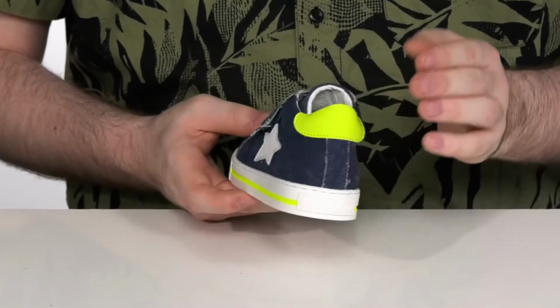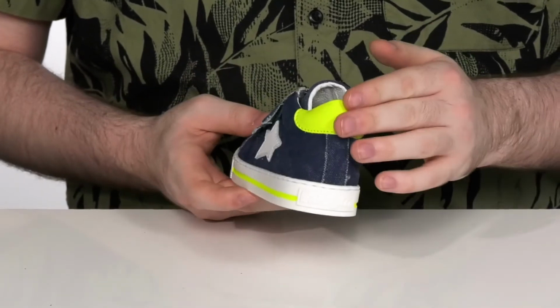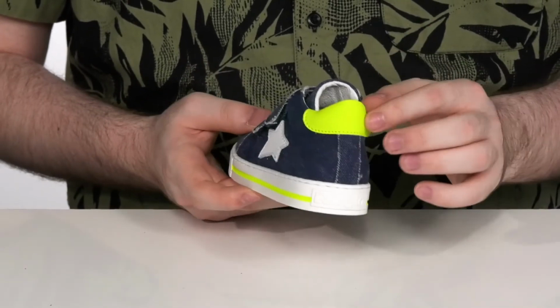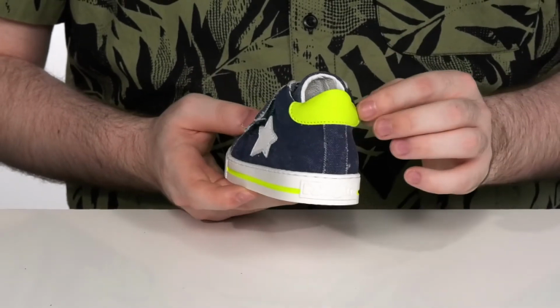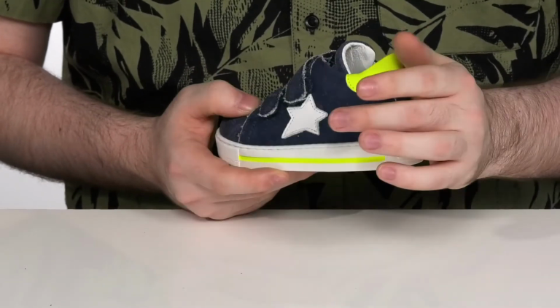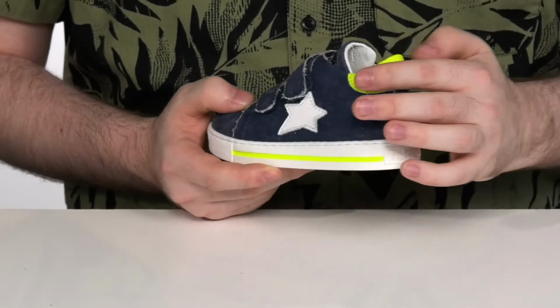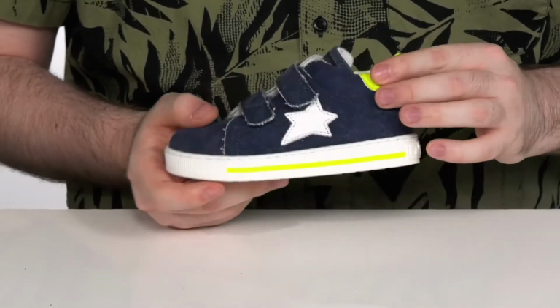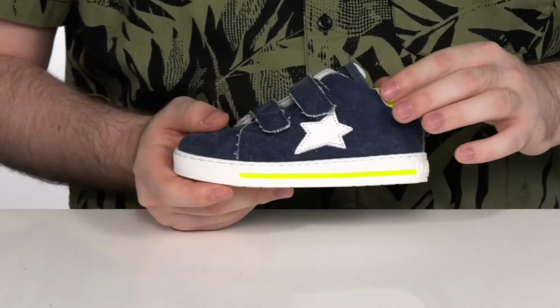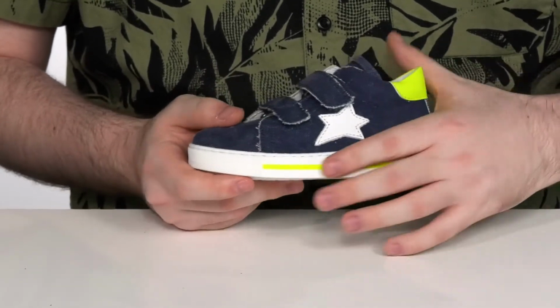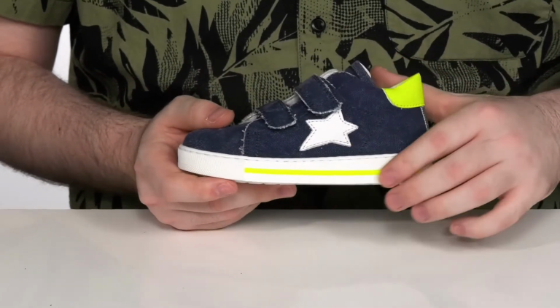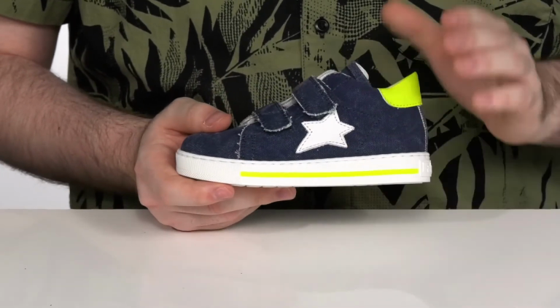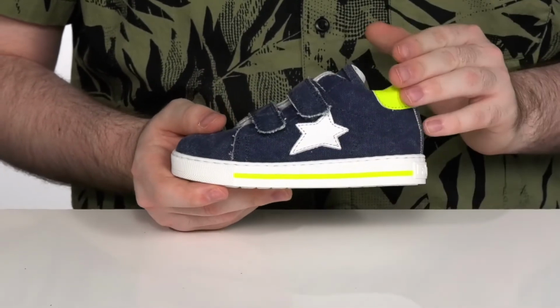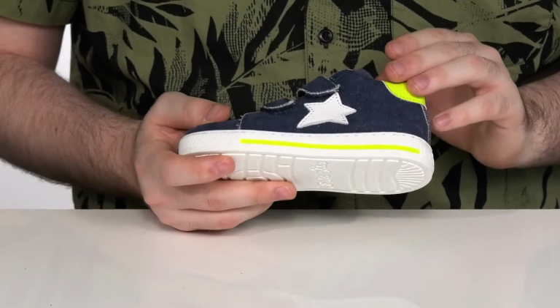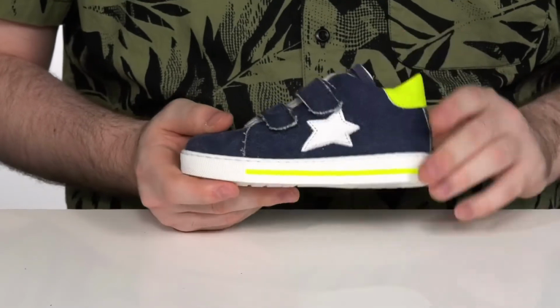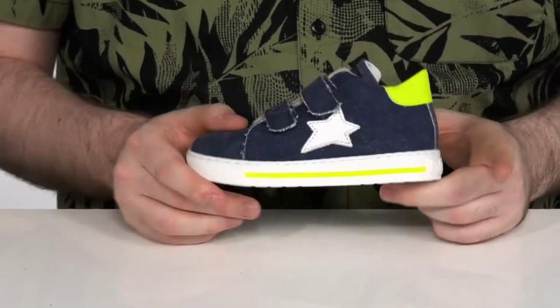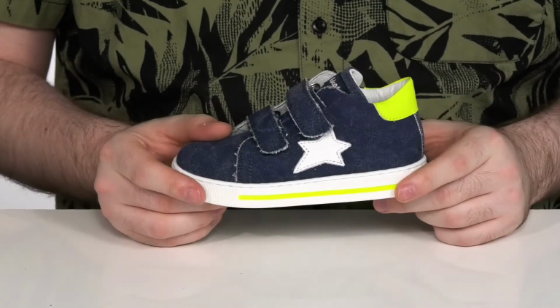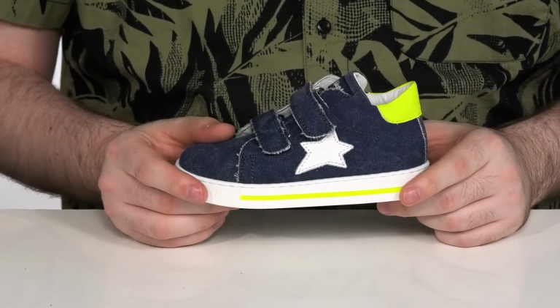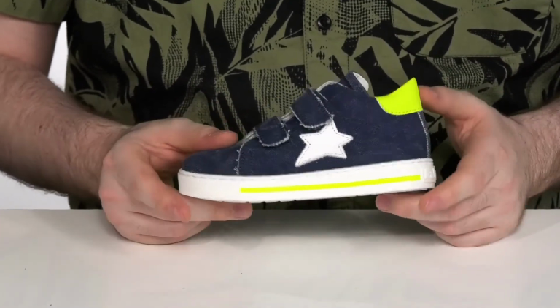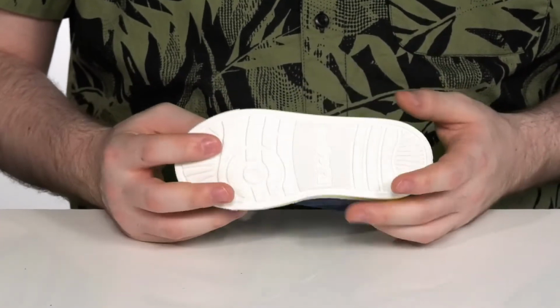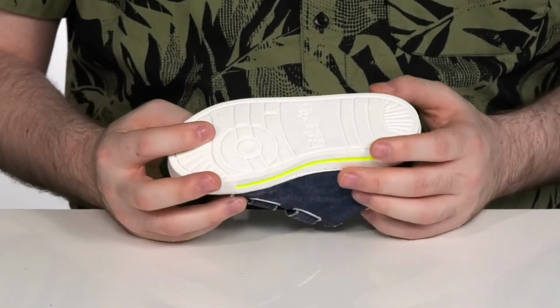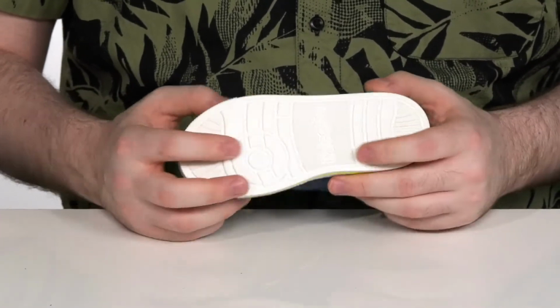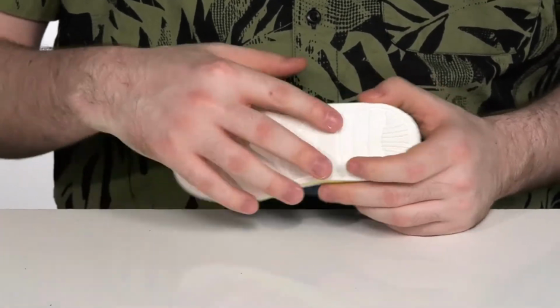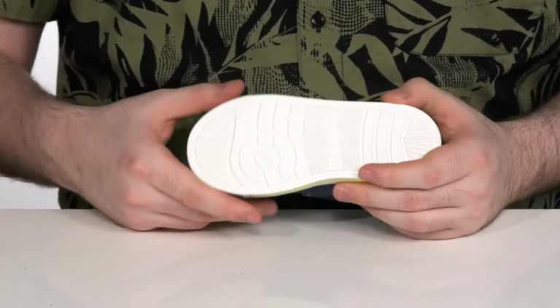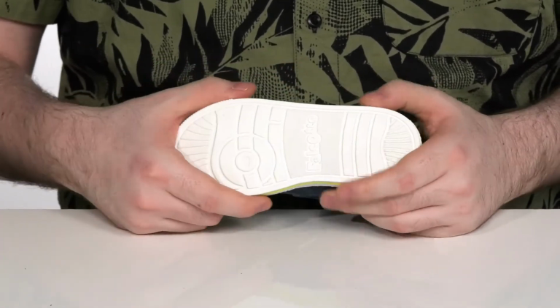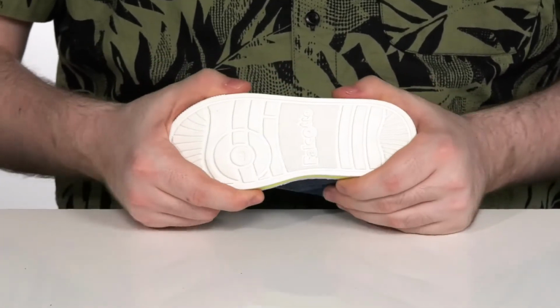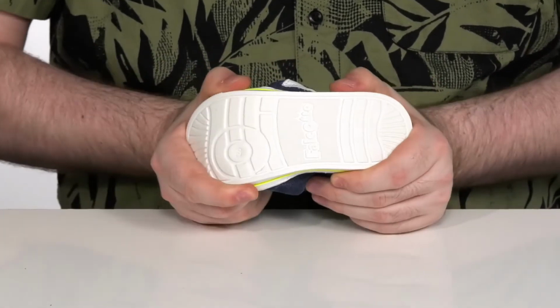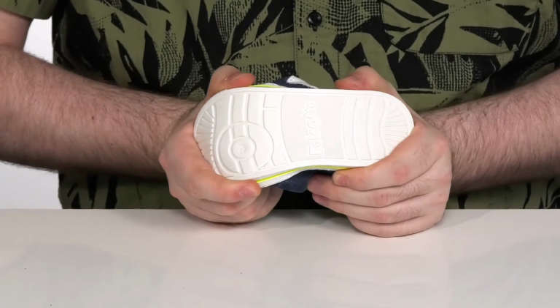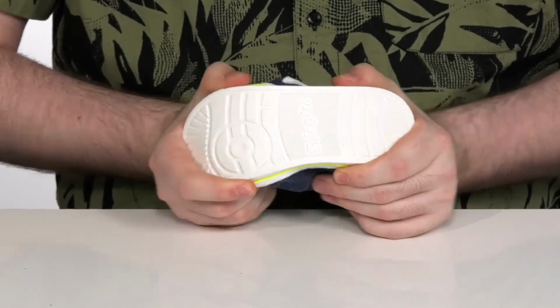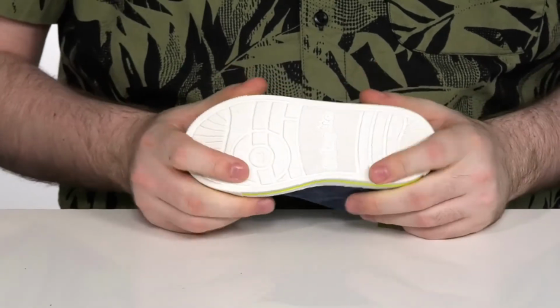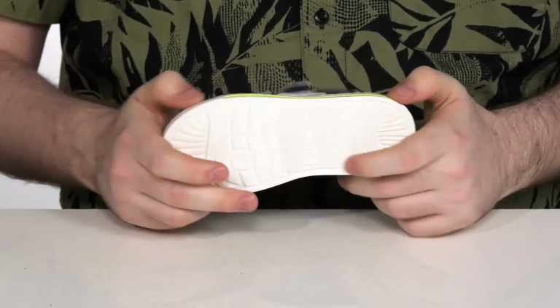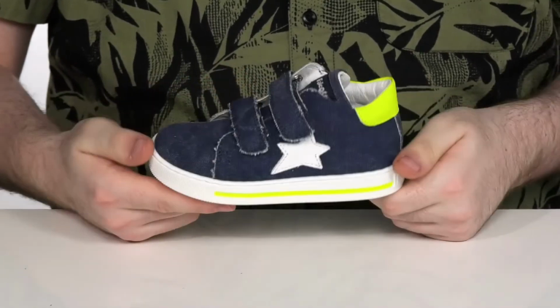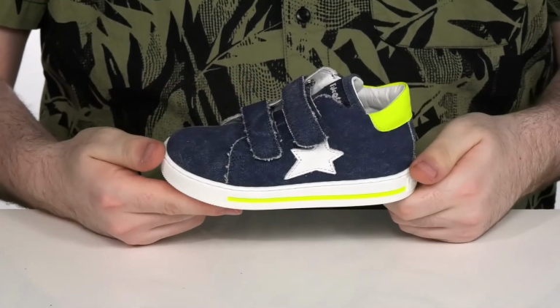It does have this neon stripe on the side and on the heel patch there to give it some extra color, with a grippy rubber outsole on the very bottom that has plenty of flex, made to last a long time.